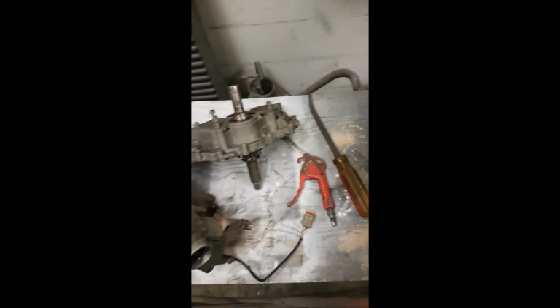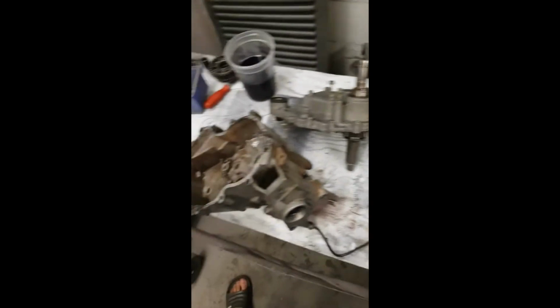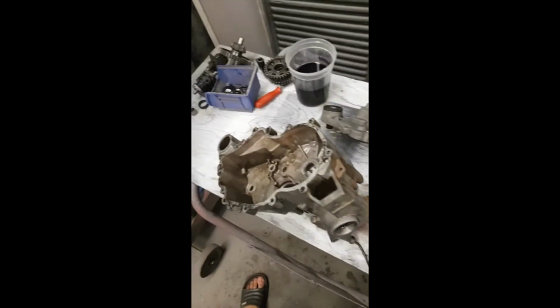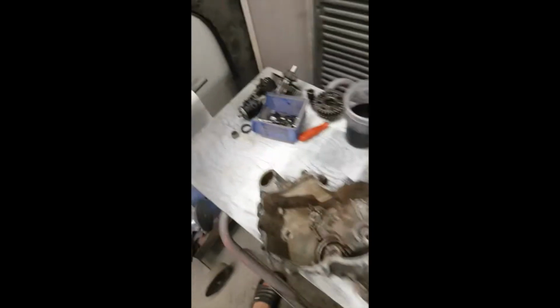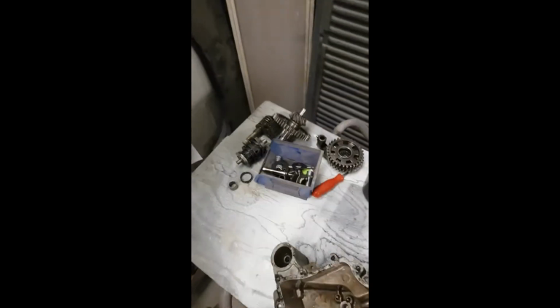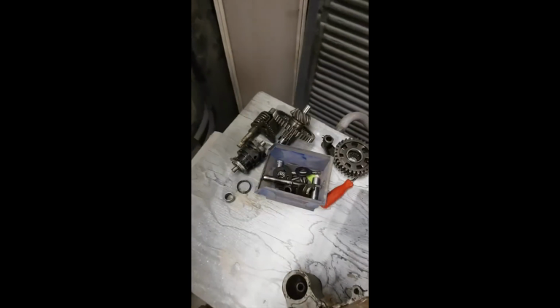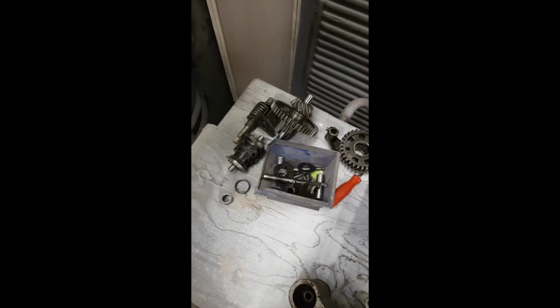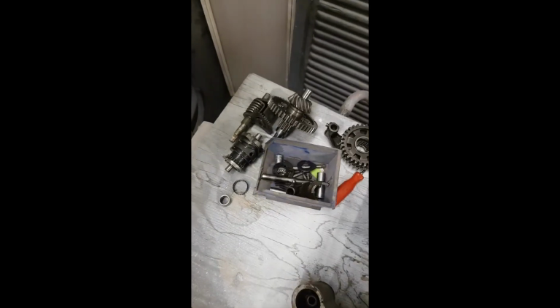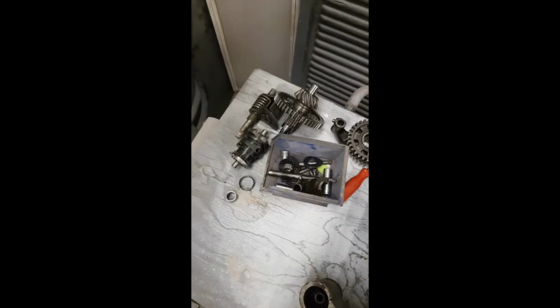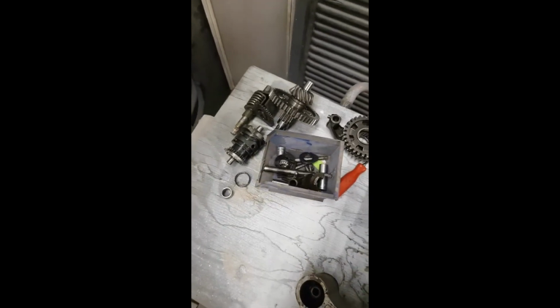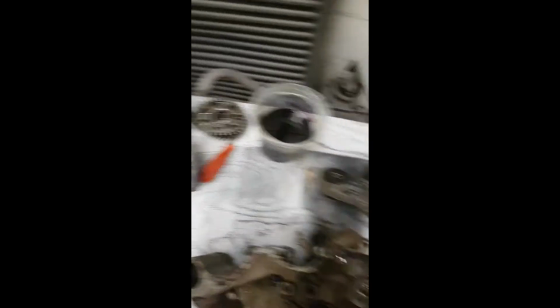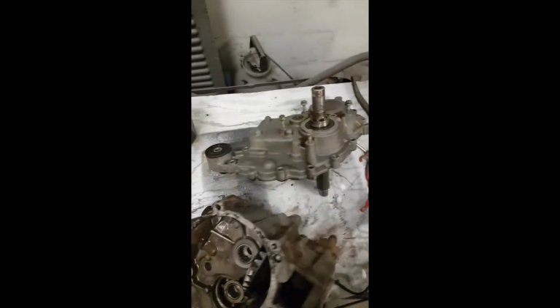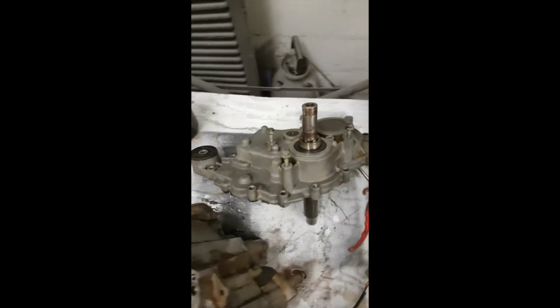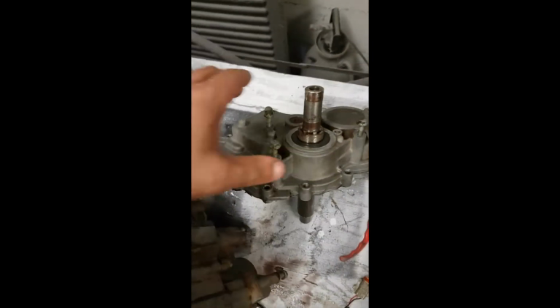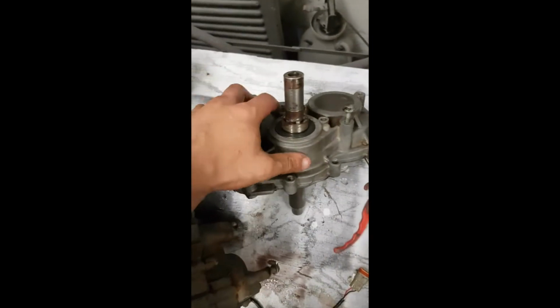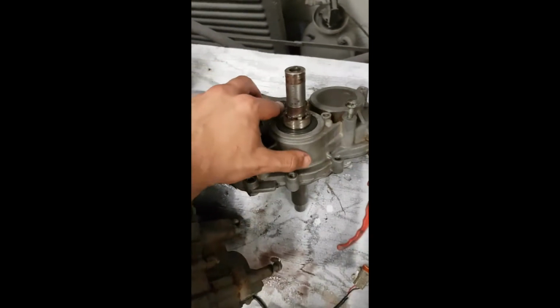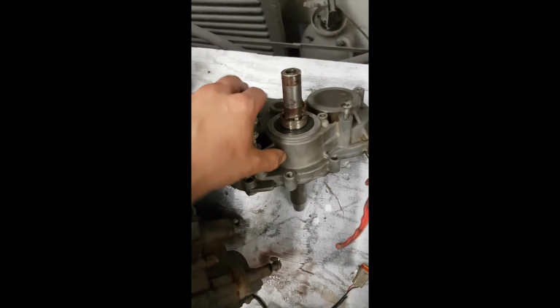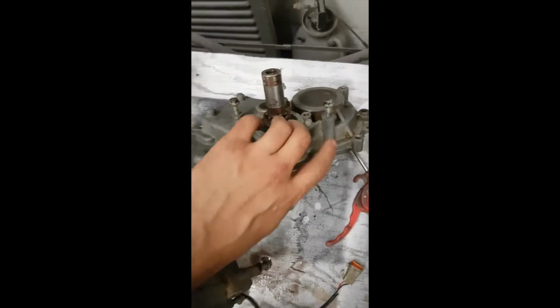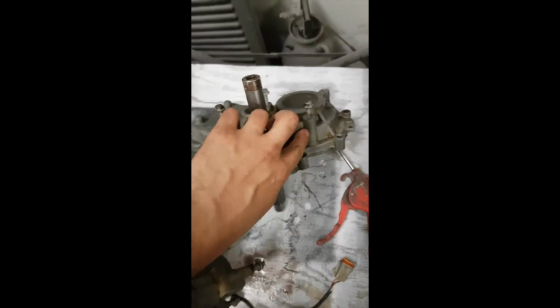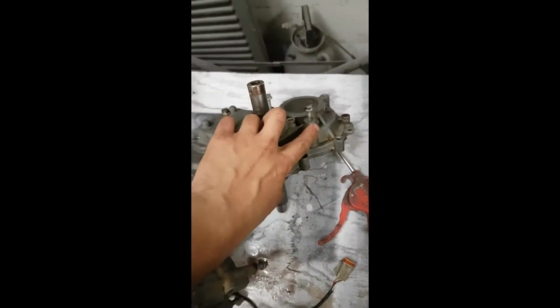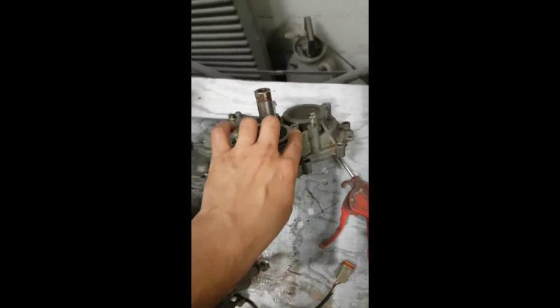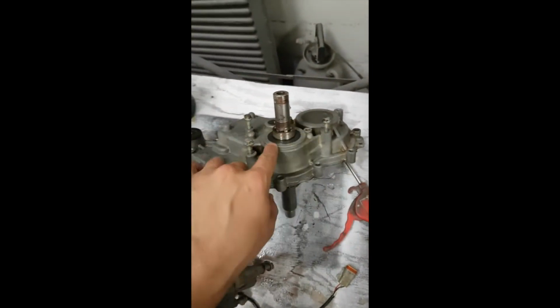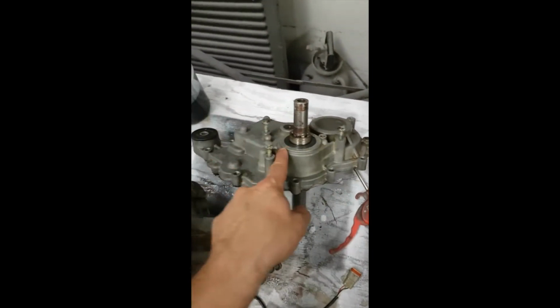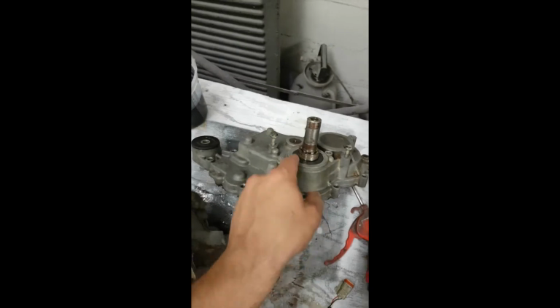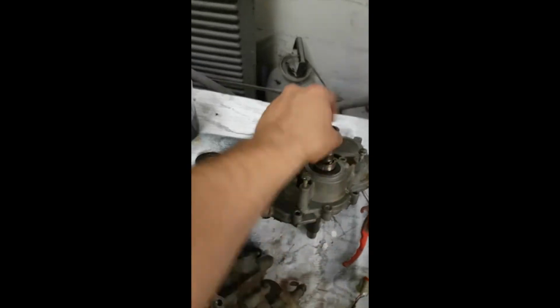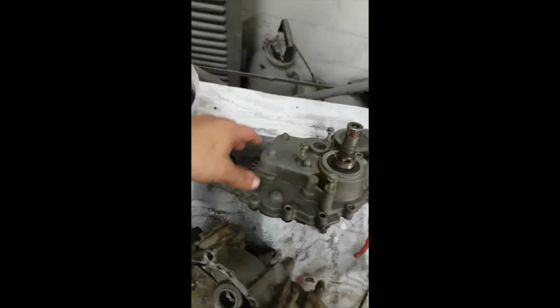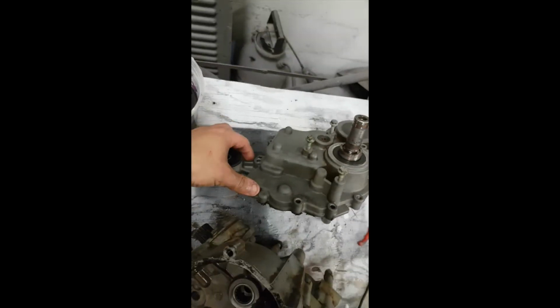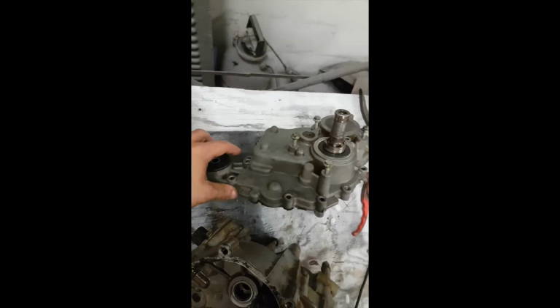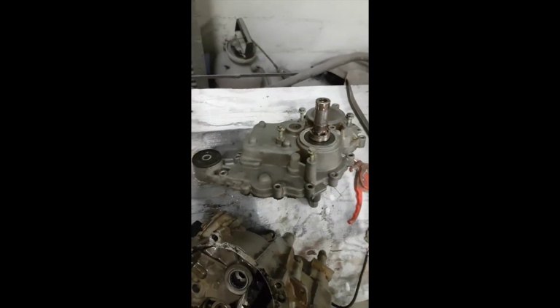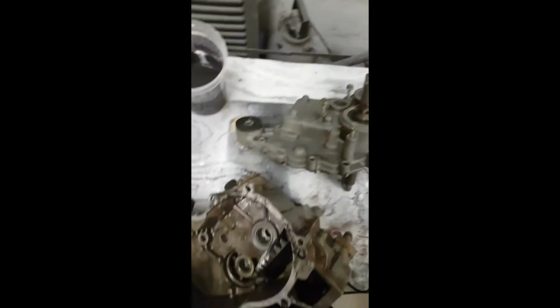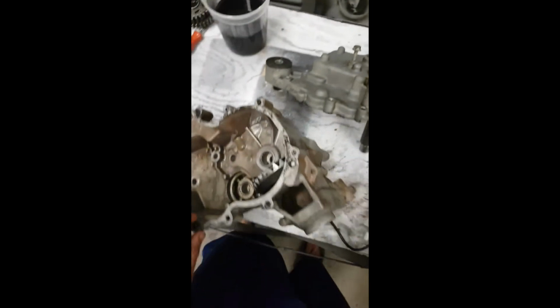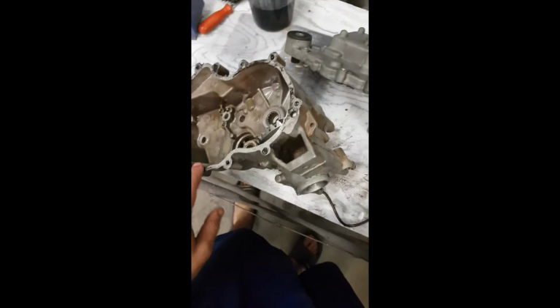The case is all apart, everything's all apart here. Cleaned up the case, put a mask on it and cleaned it off. I'm going to be painting it white to match the rest of the bike.